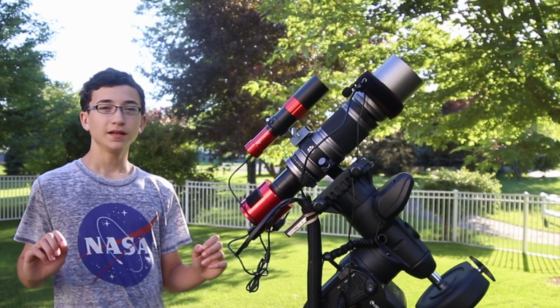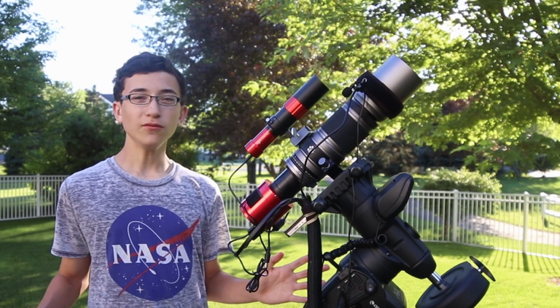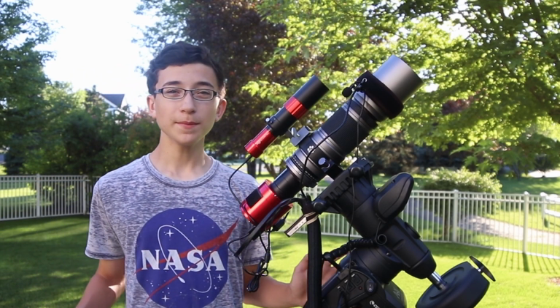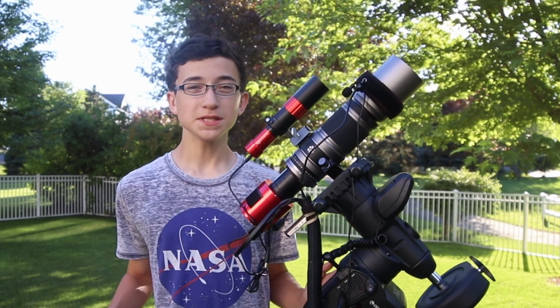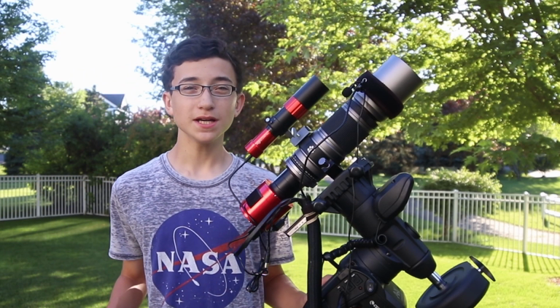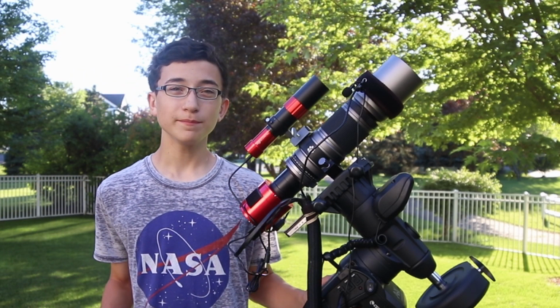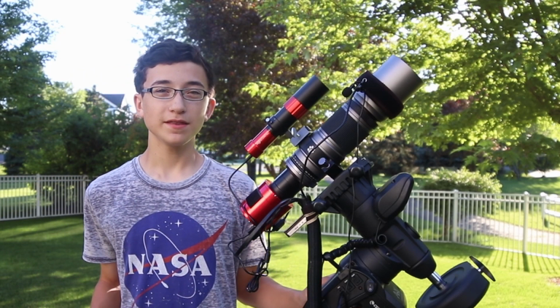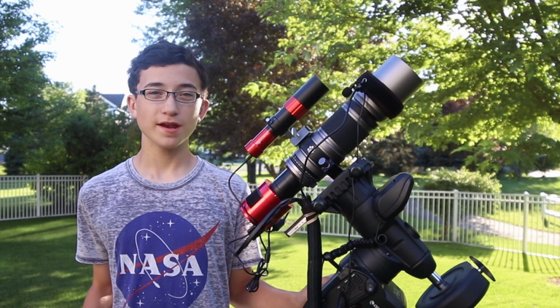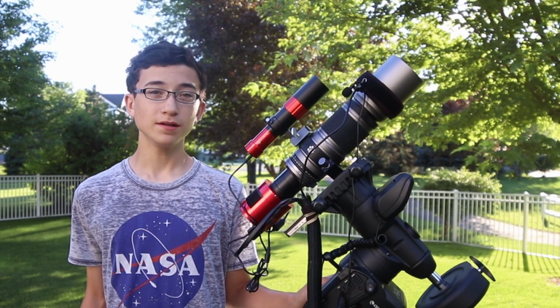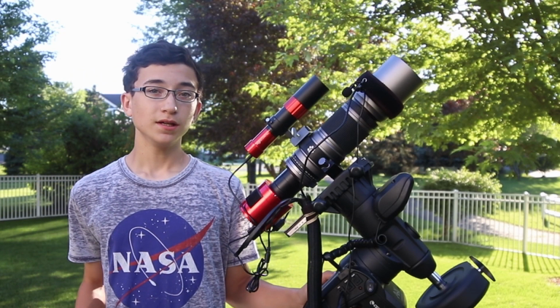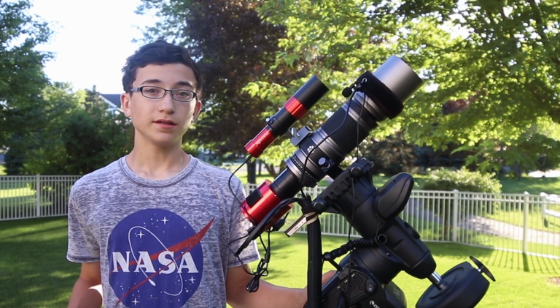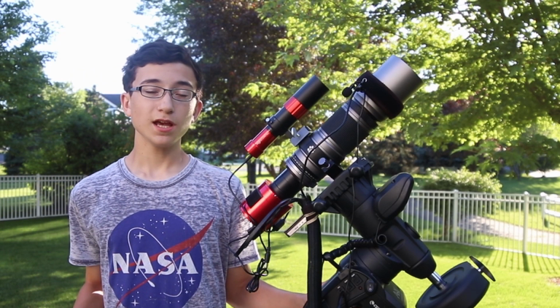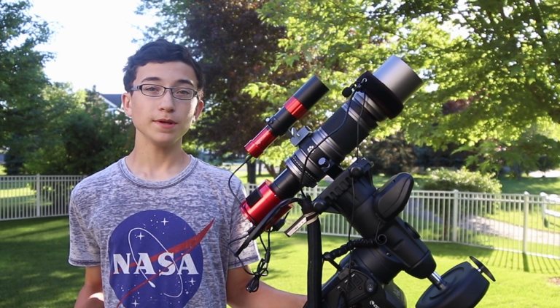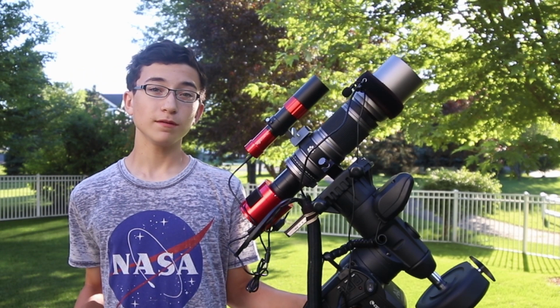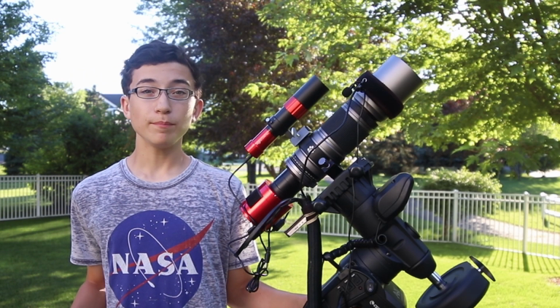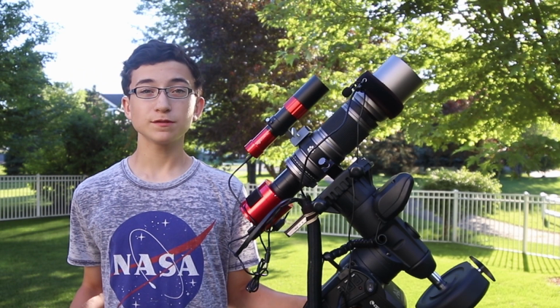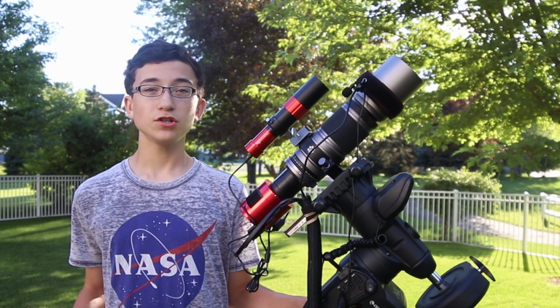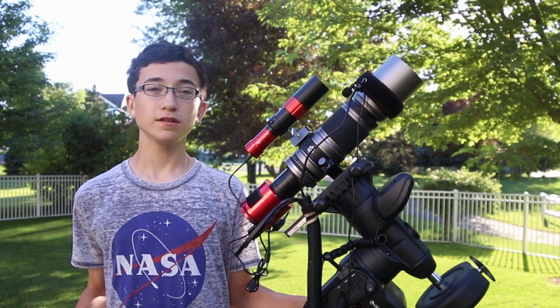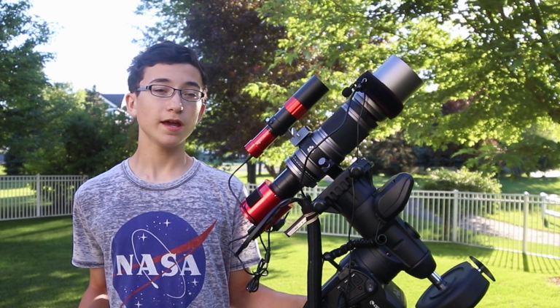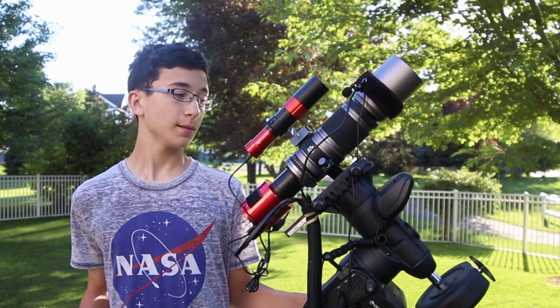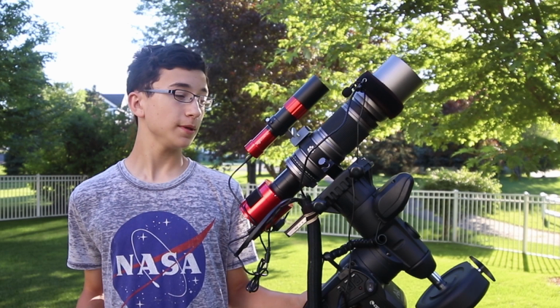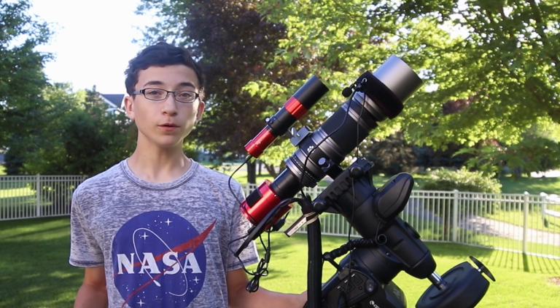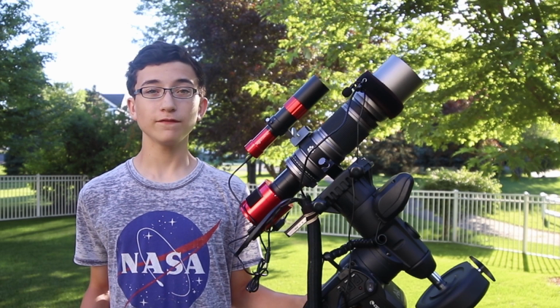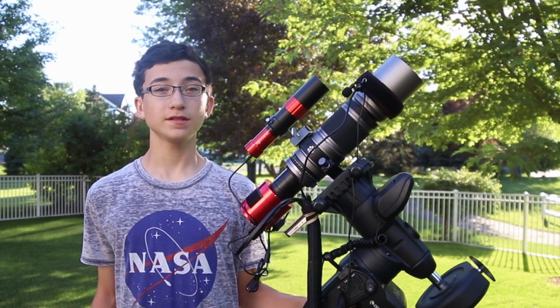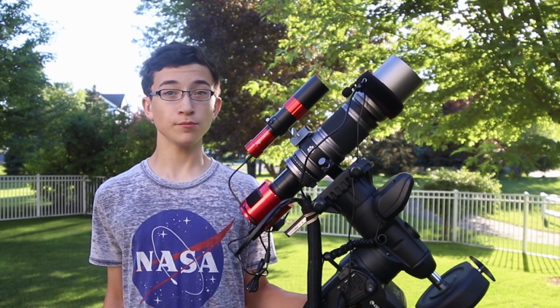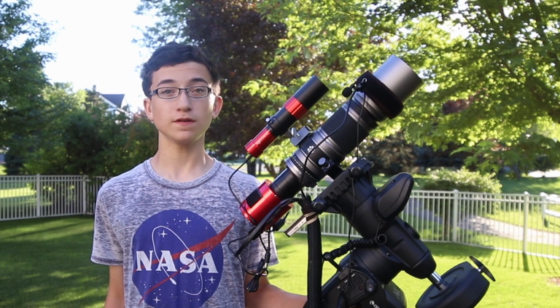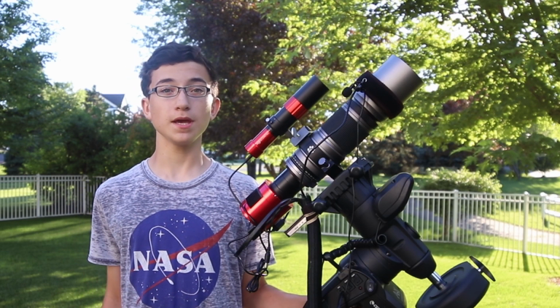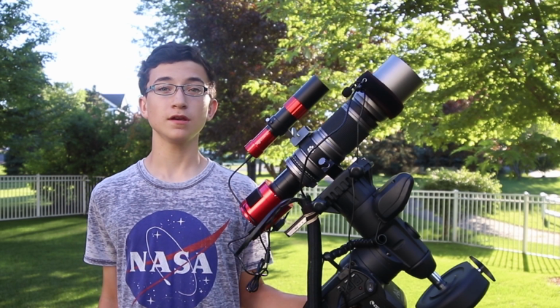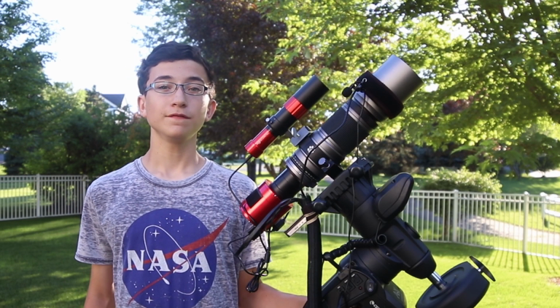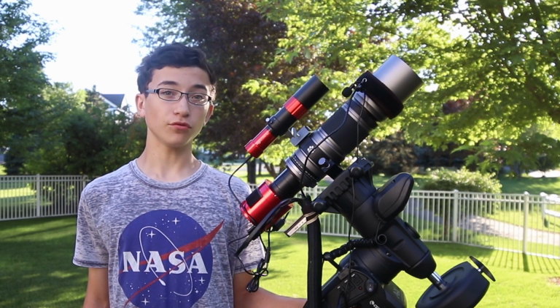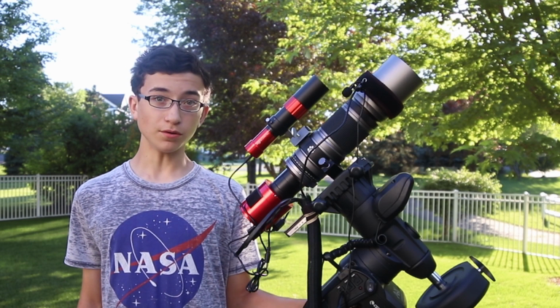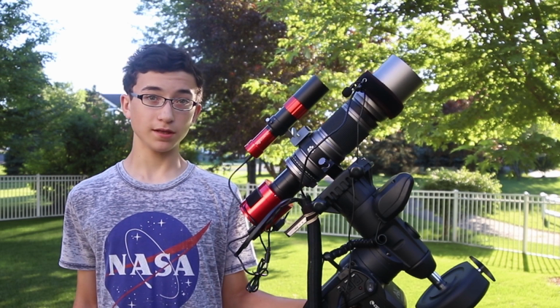Hey everyone, my name is Noah and welcome back to the channel. Tonight I'm going to be doing my biggest project yet — I'm going to be photographing the same region of space for three whole nights.